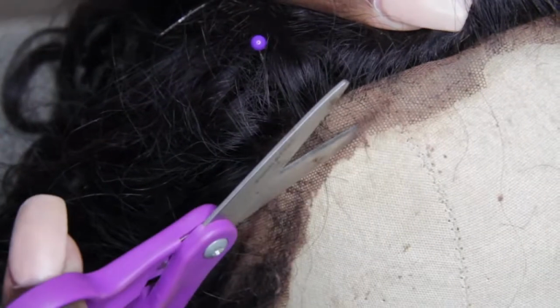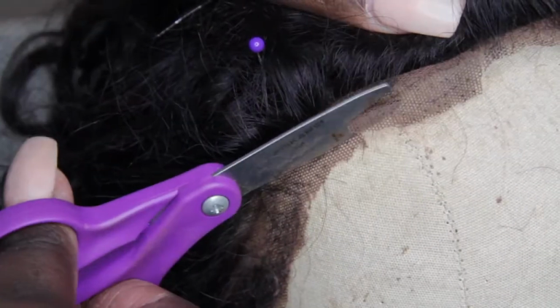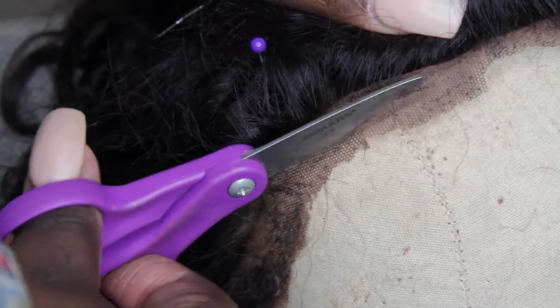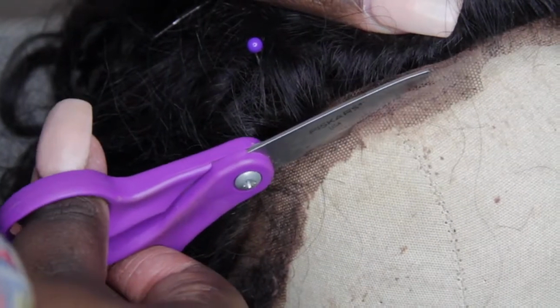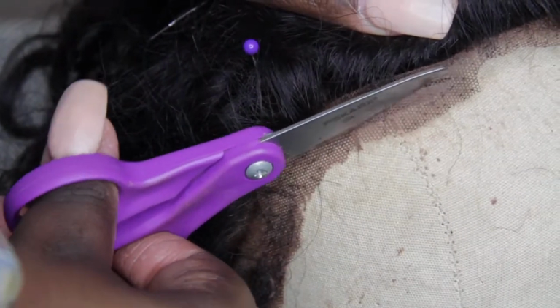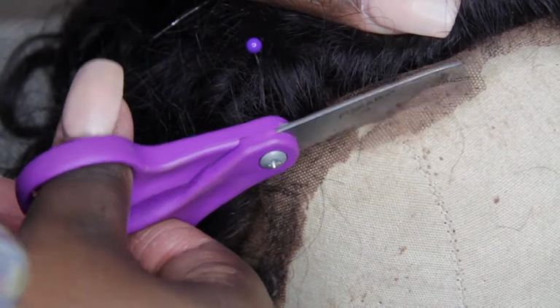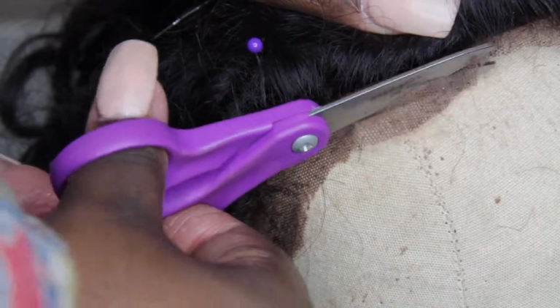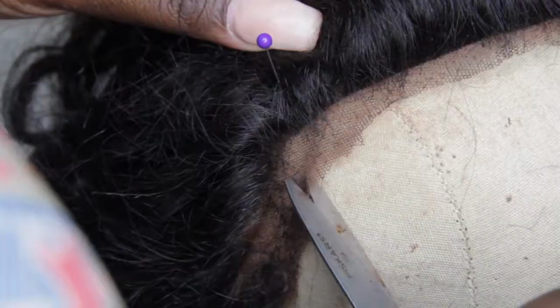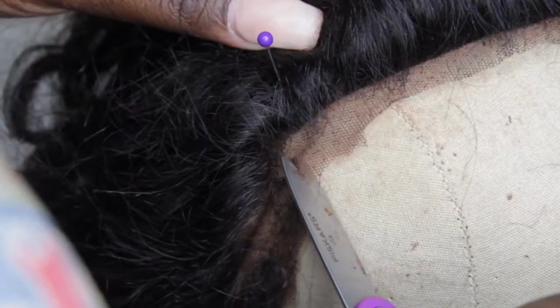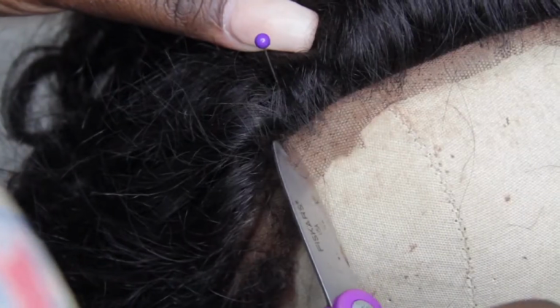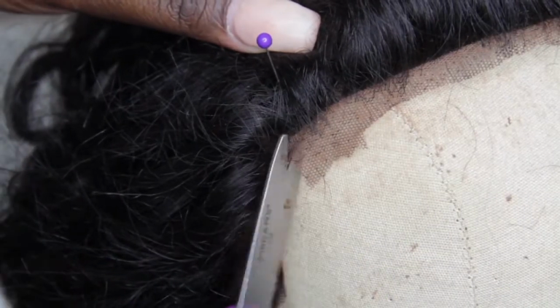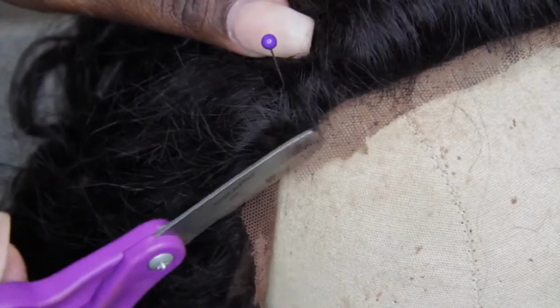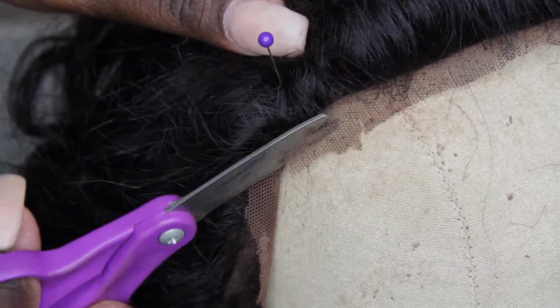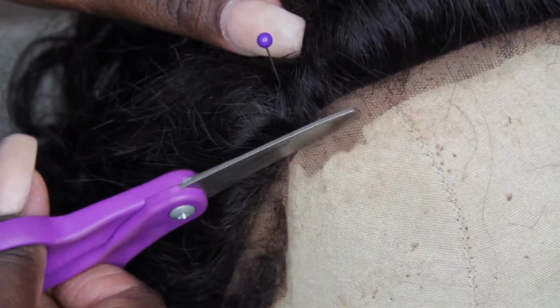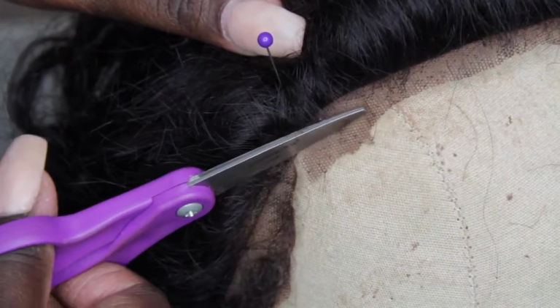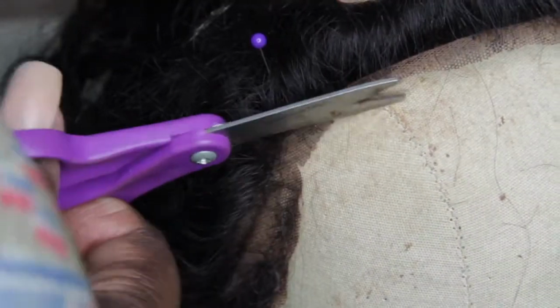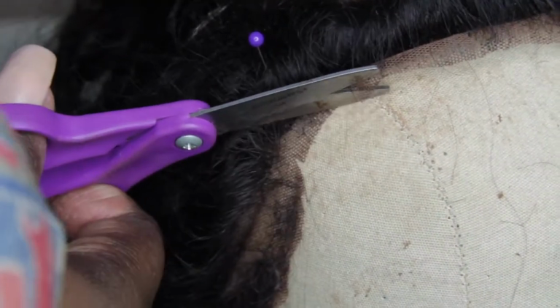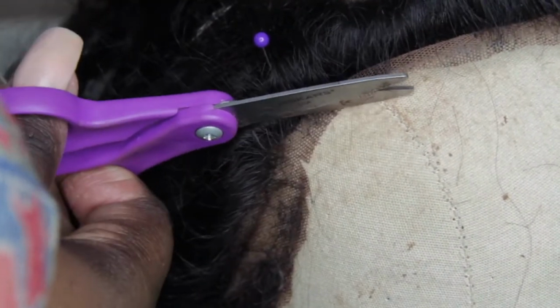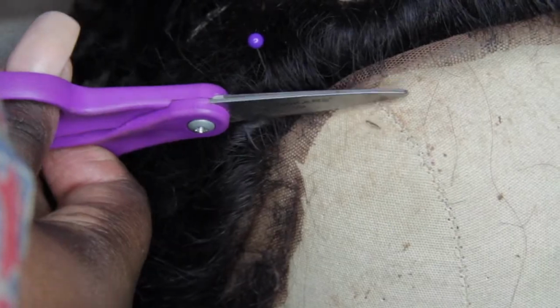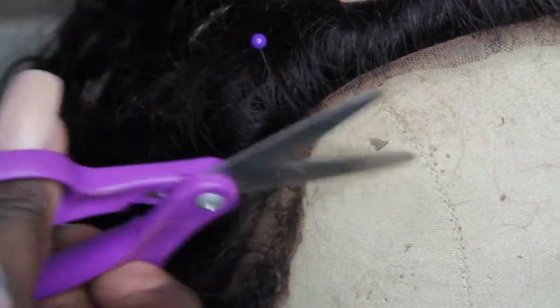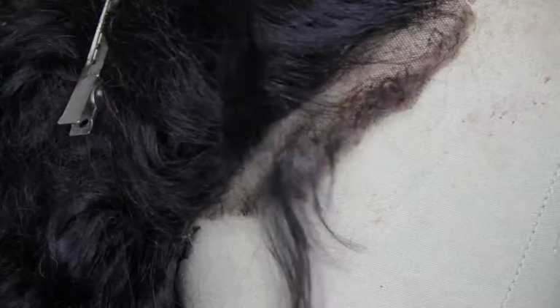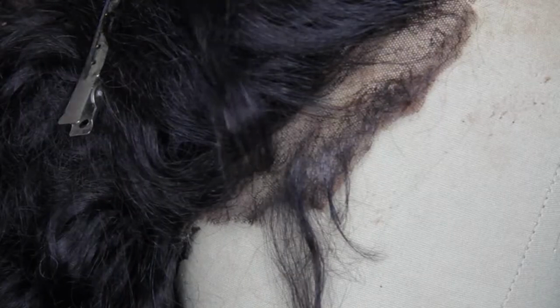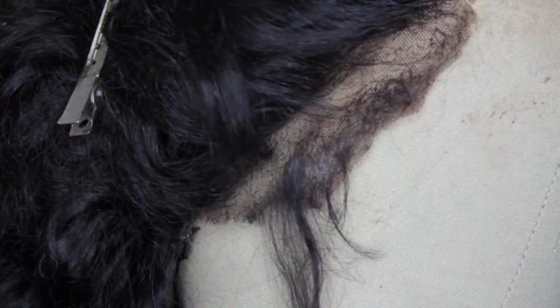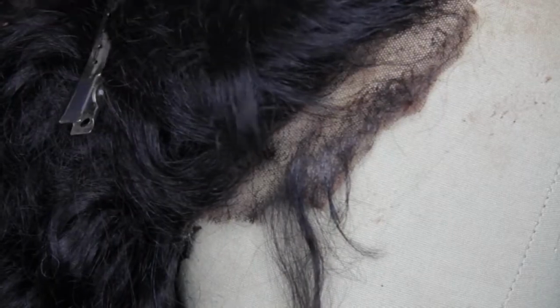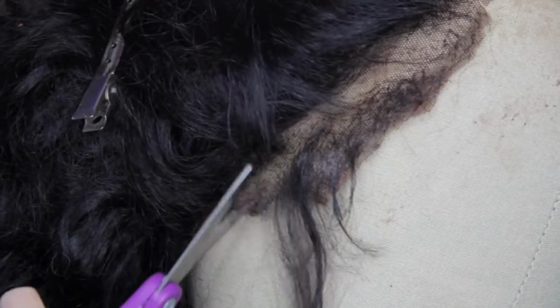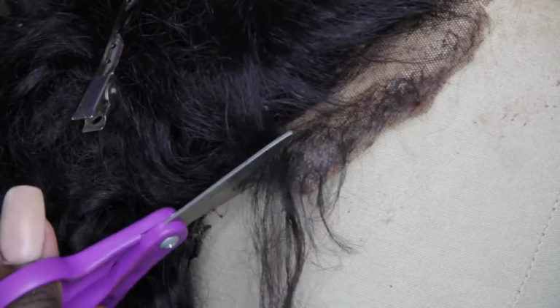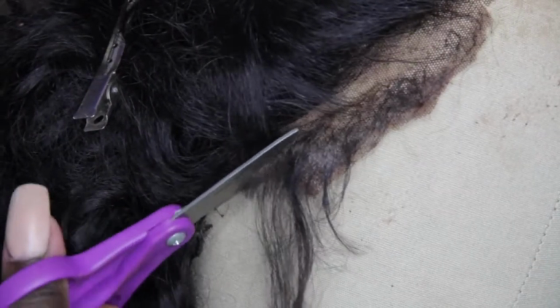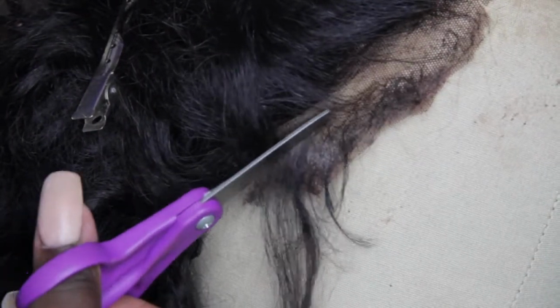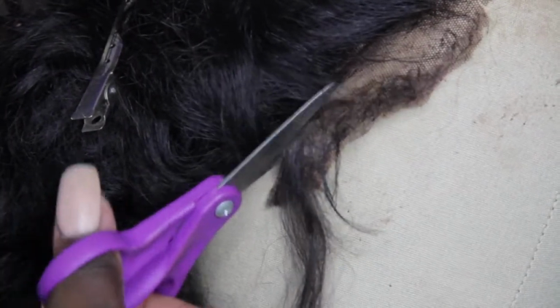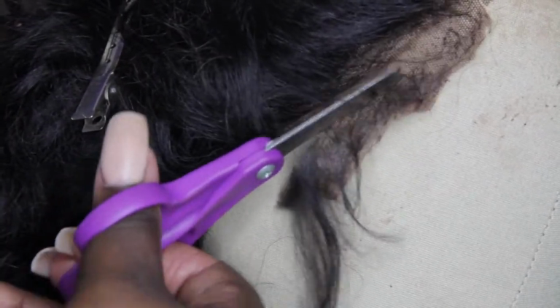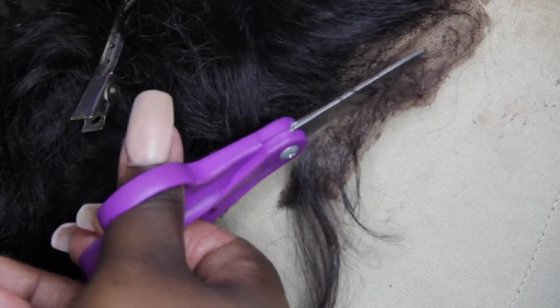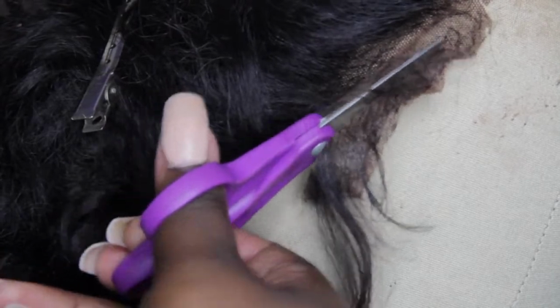Do not be afraid to cut your lace, you guys. Most frontals come in 13 inches by 4, 13 inches by 5, so you have more than enough lace to go ahead and cut away after your lace starts to shed.